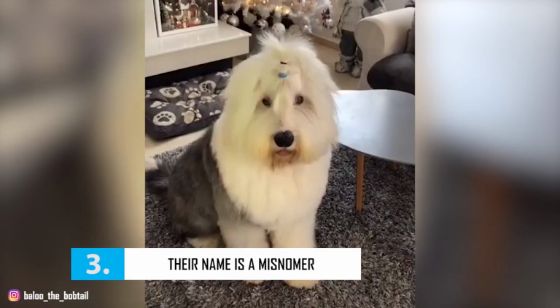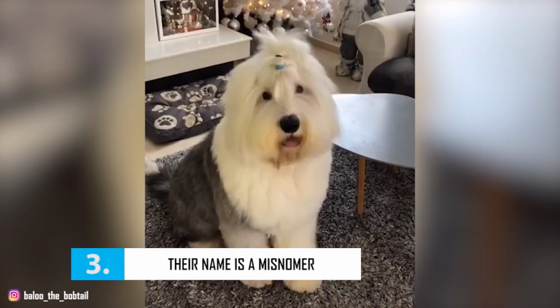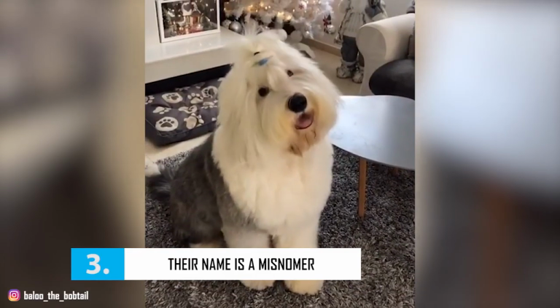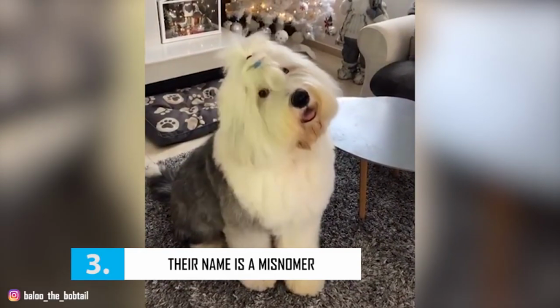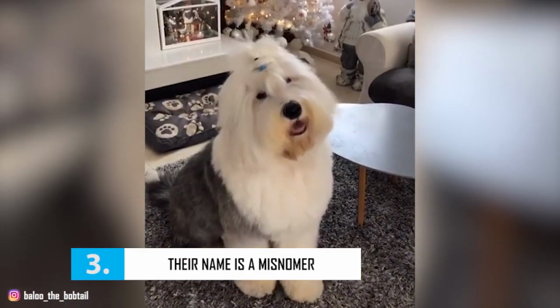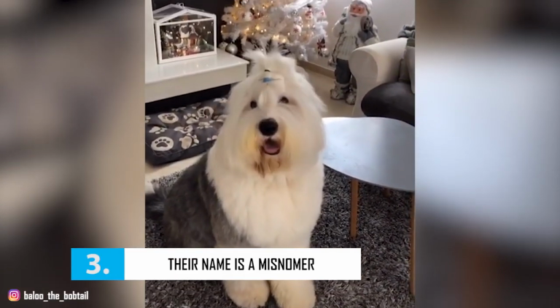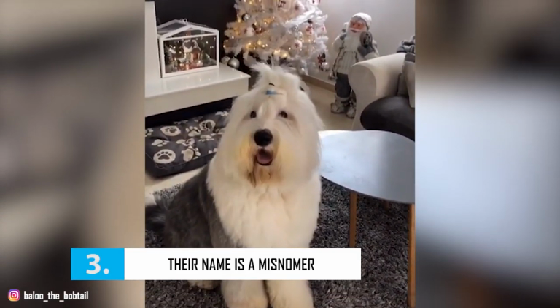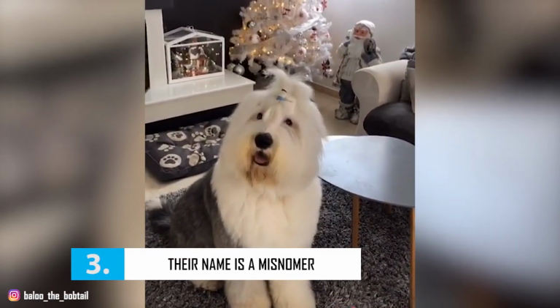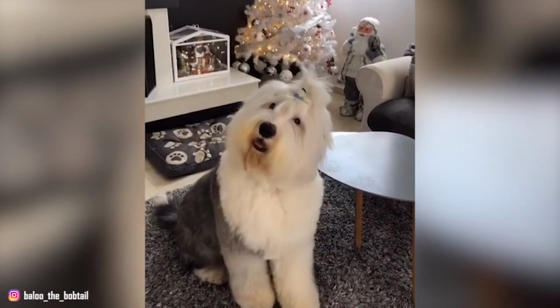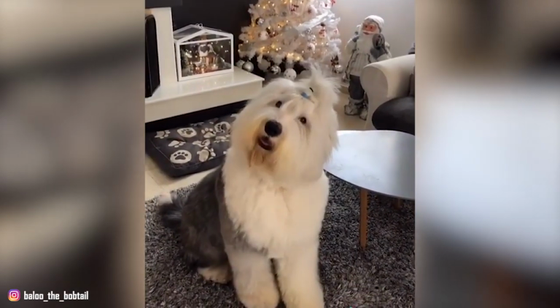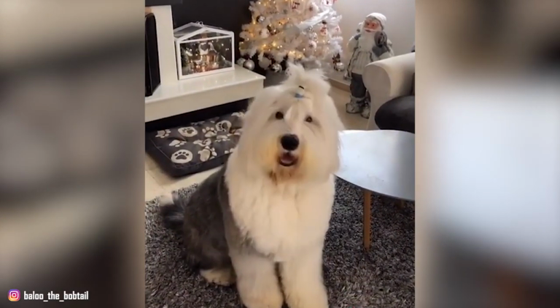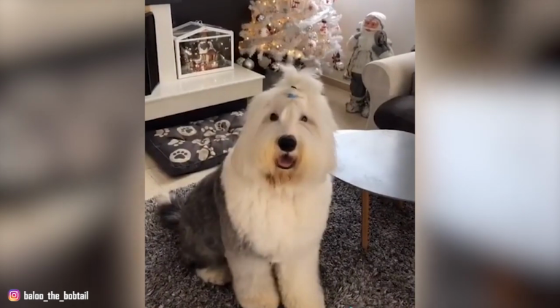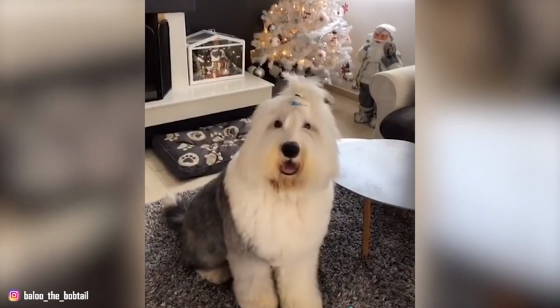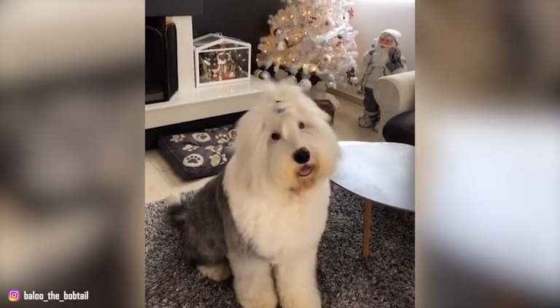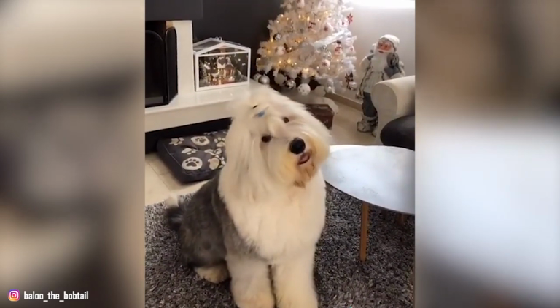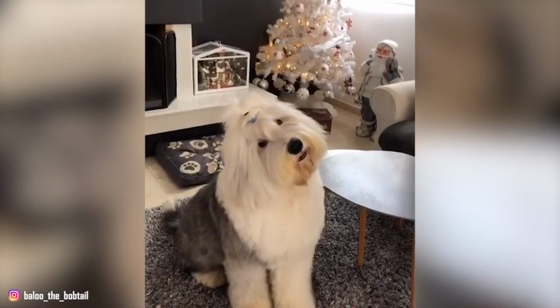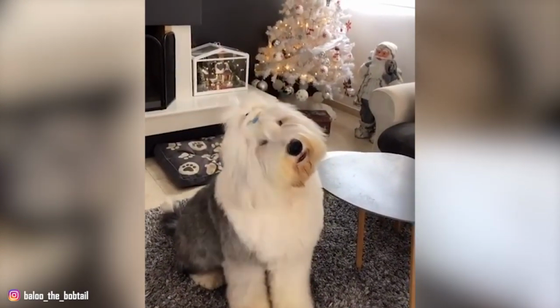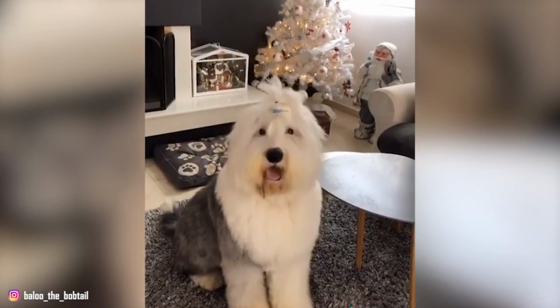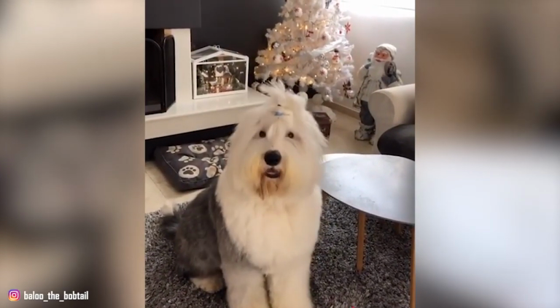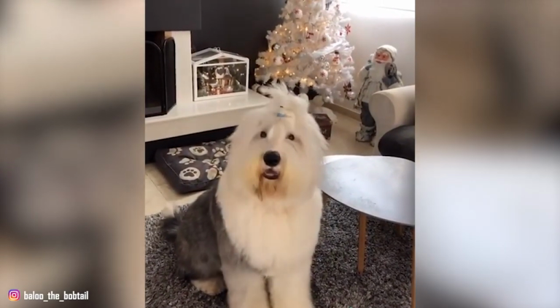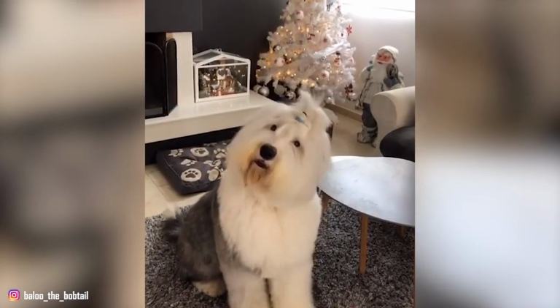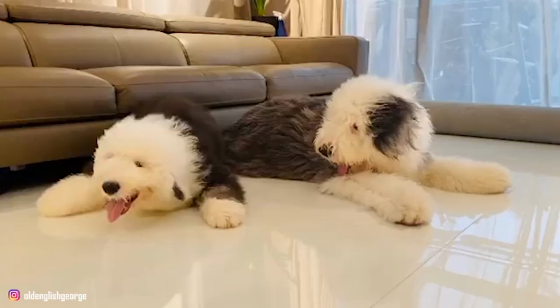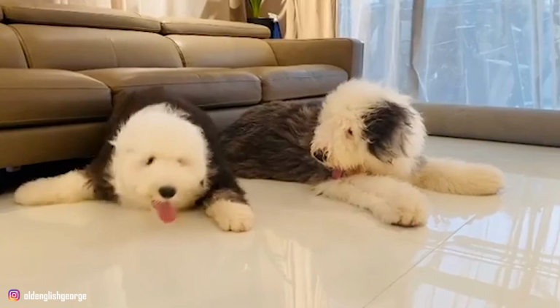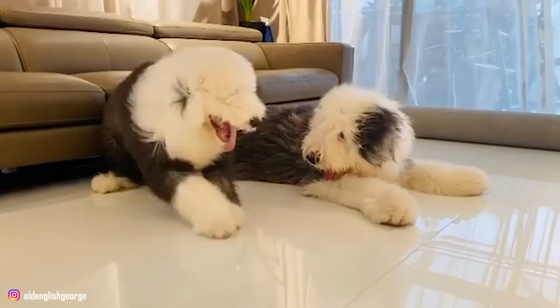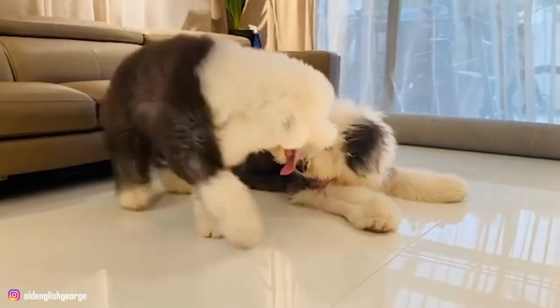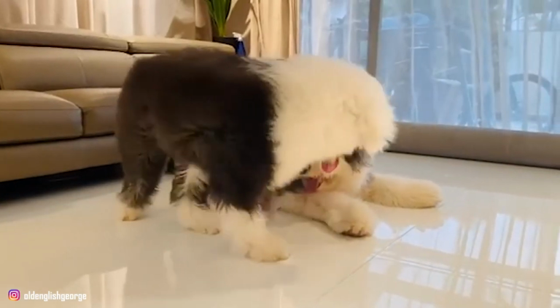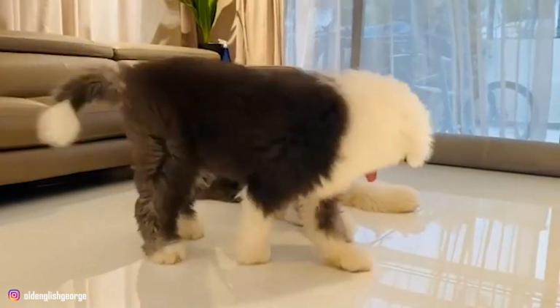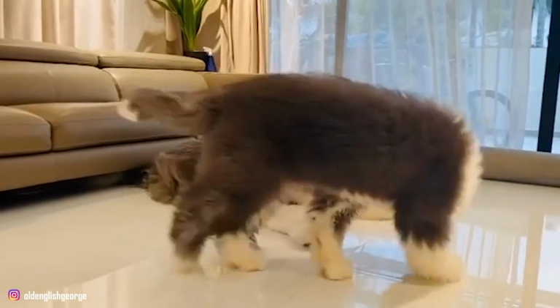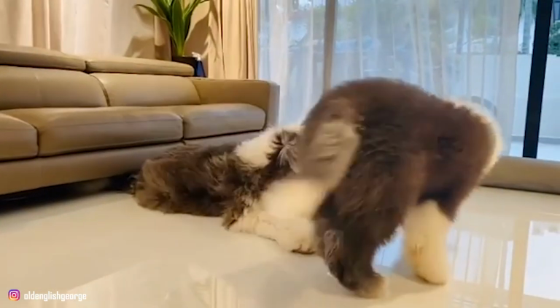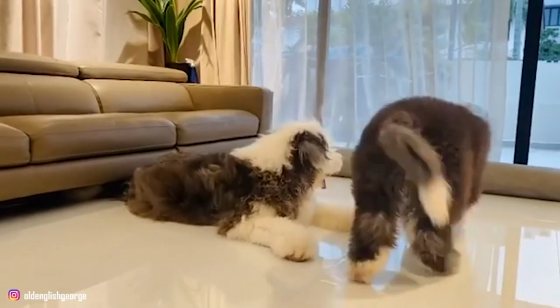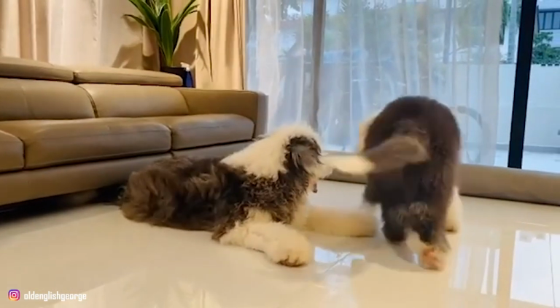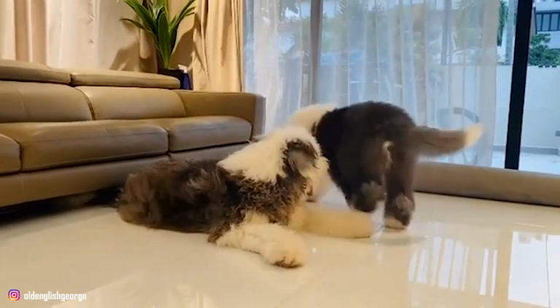Number 3: Their Name Is a Misnomer. As debated as their history is, their name Old English Sheepdog is incorrectly applied. As a creature of the late 1700s, the breed is not particularly old by canine standards. By blood, they are not fully English.